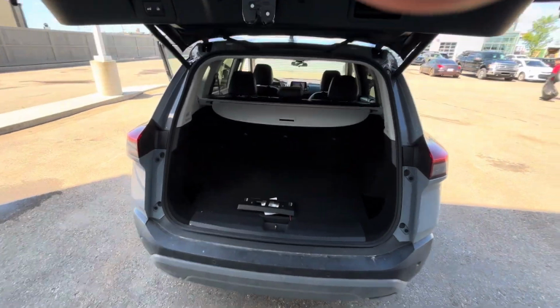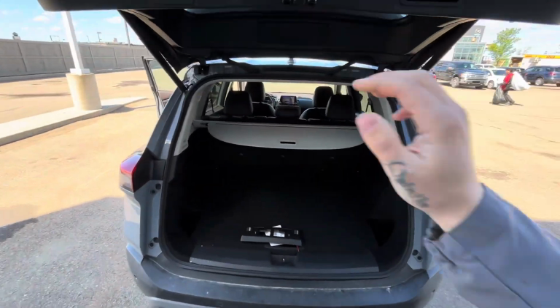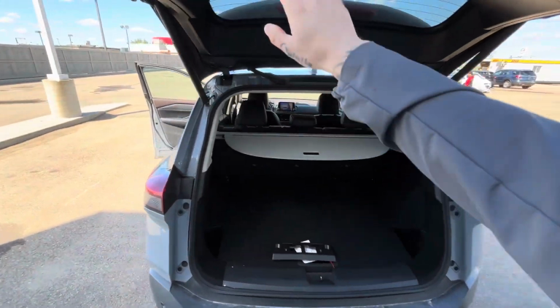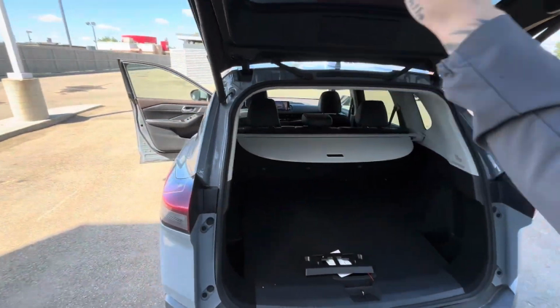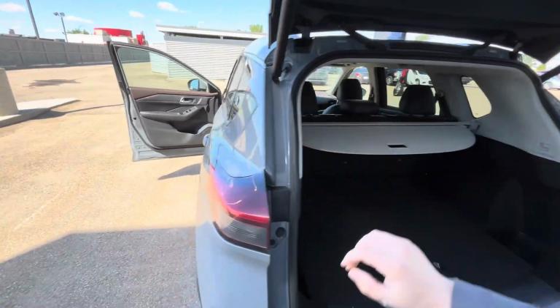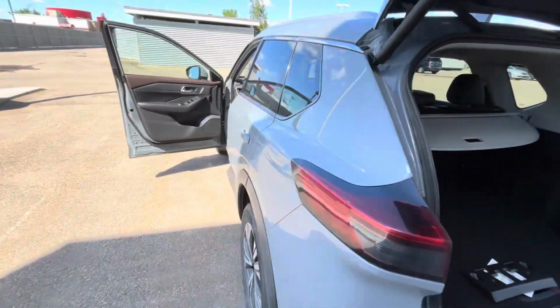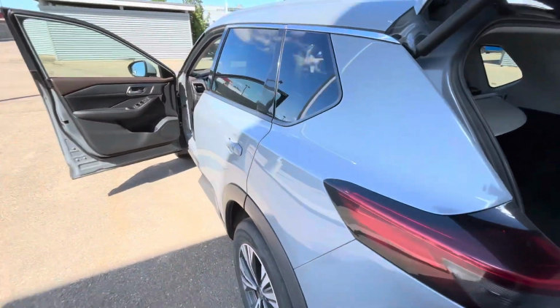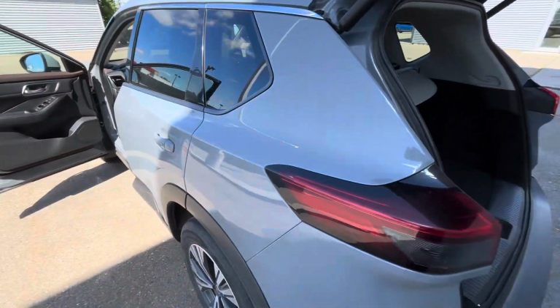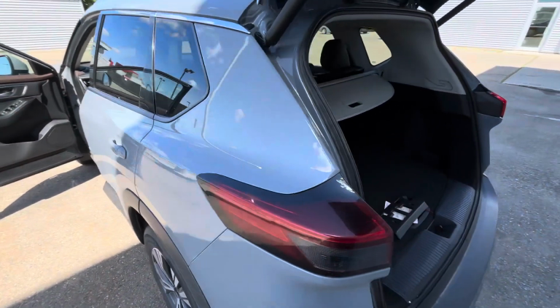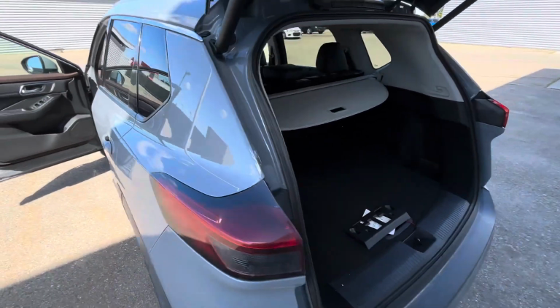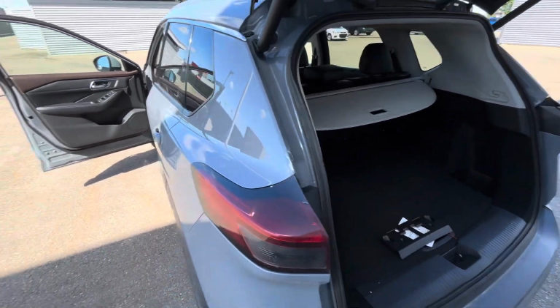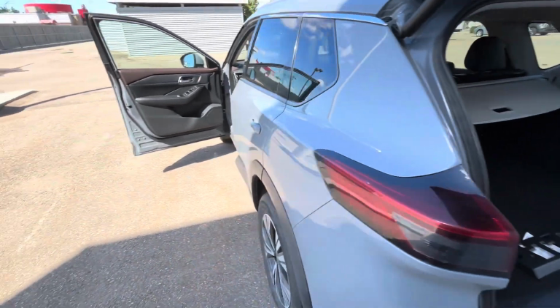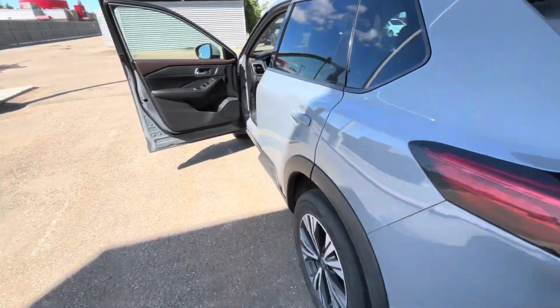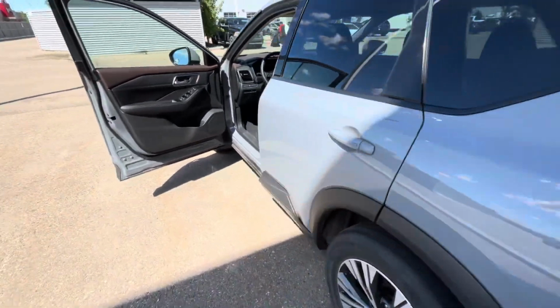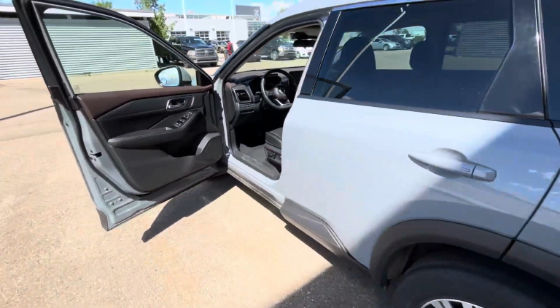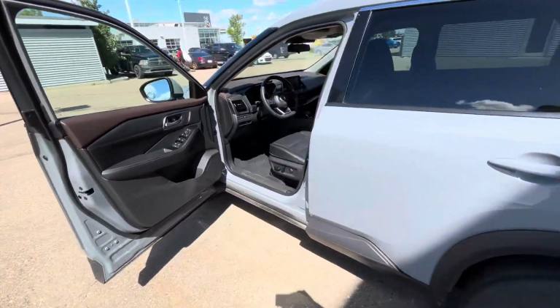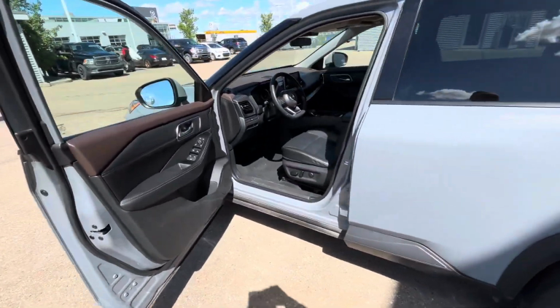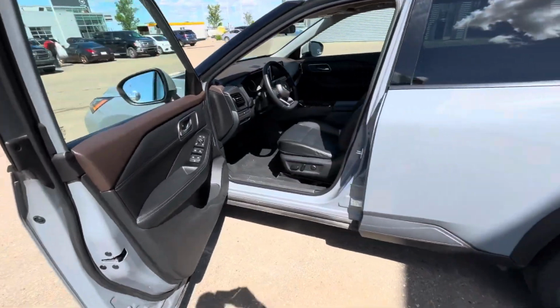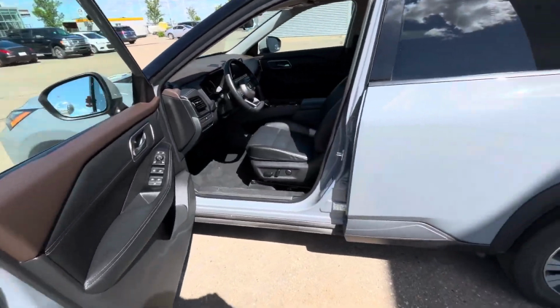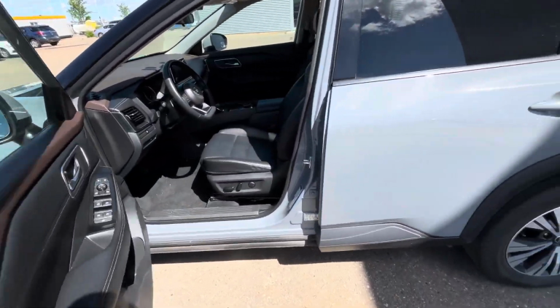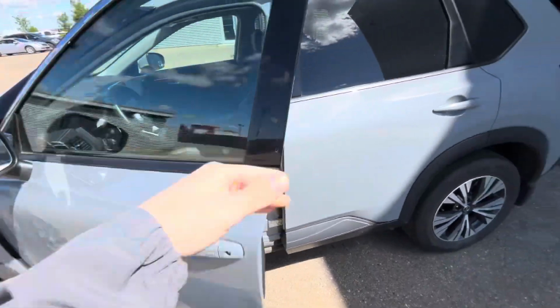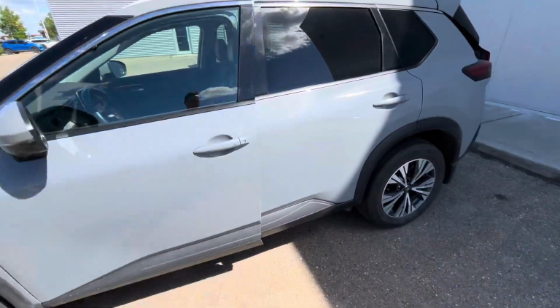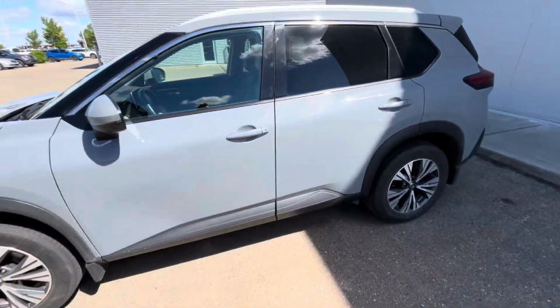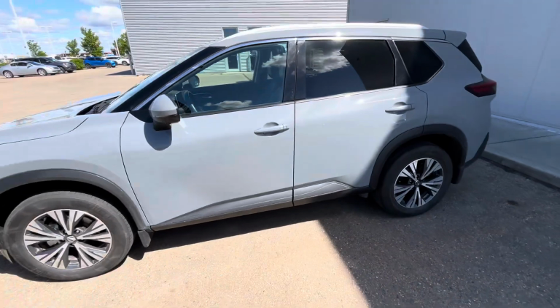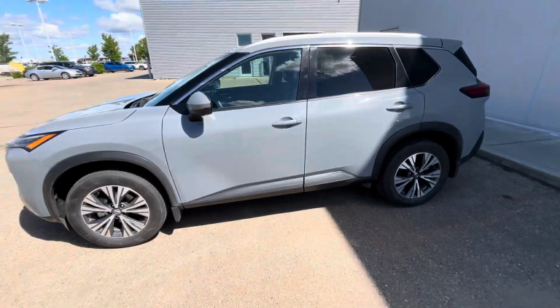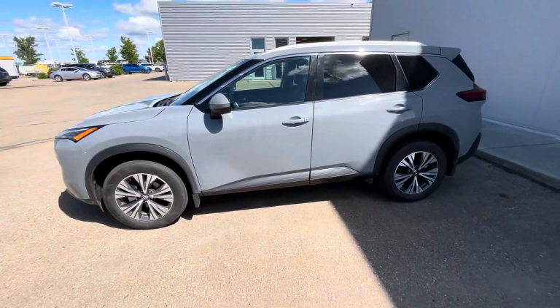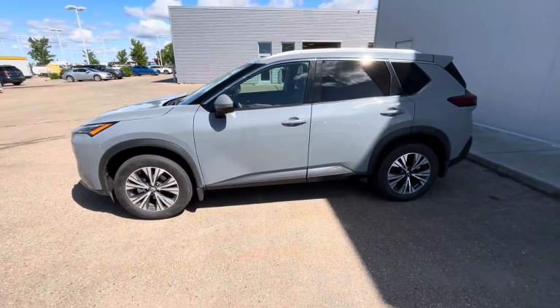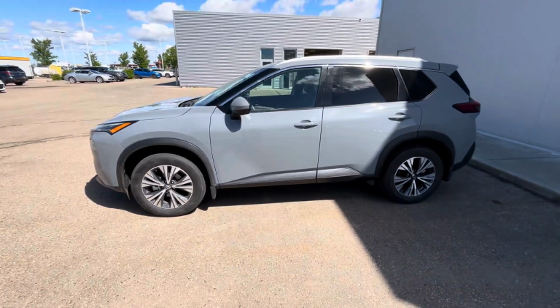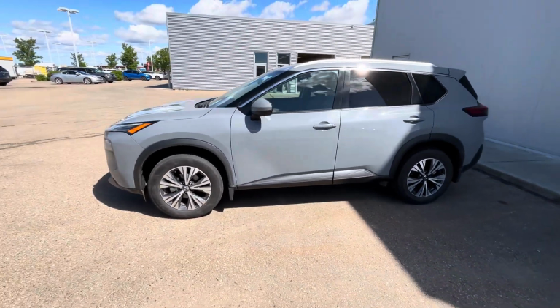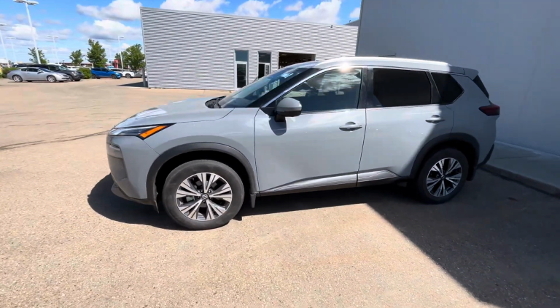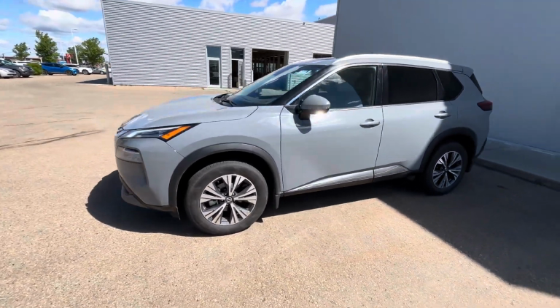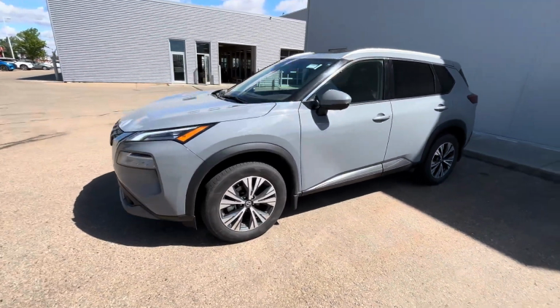I know you were talking to Anthony and your budget is a little lower than the one we took for a test drive, so this one would fit your budget perfectly. Let me know what you think — give me a call at 780-769-0060.